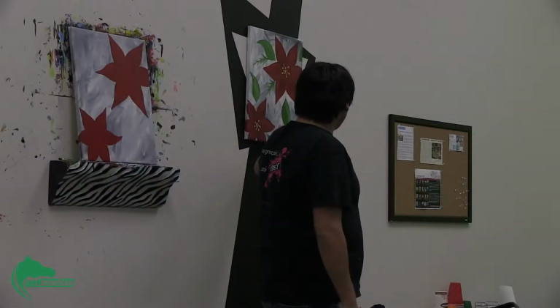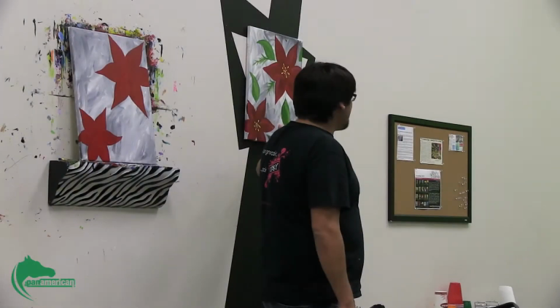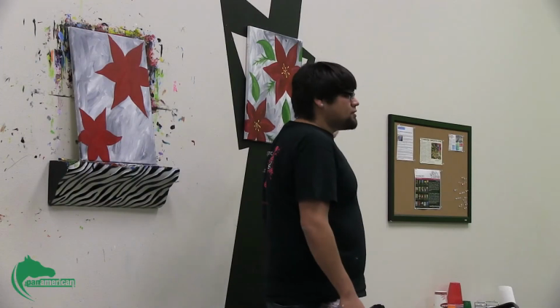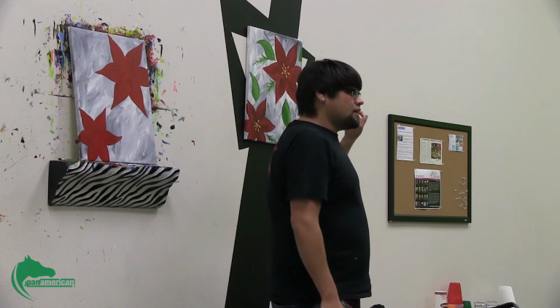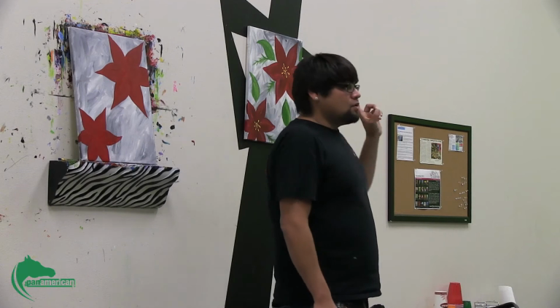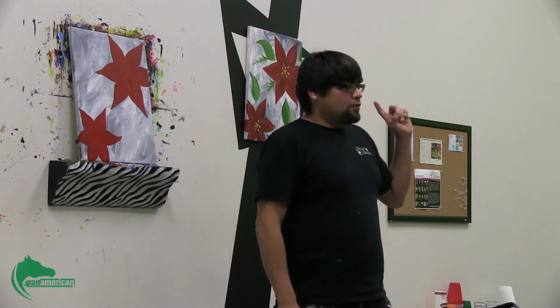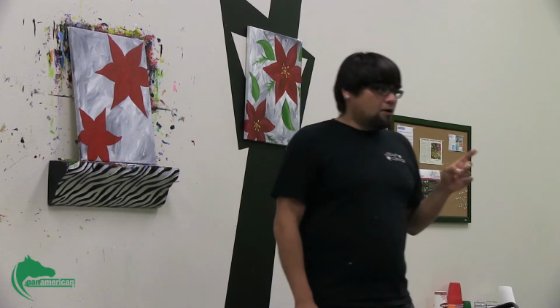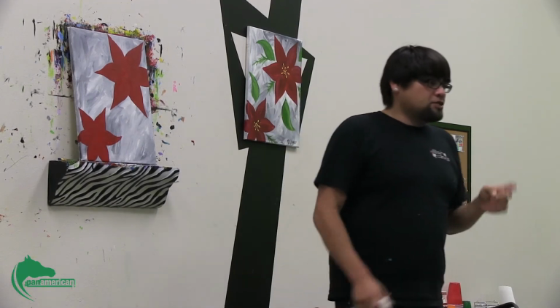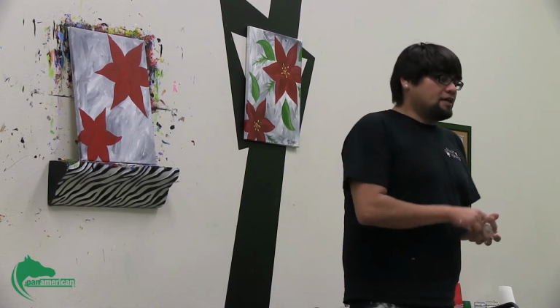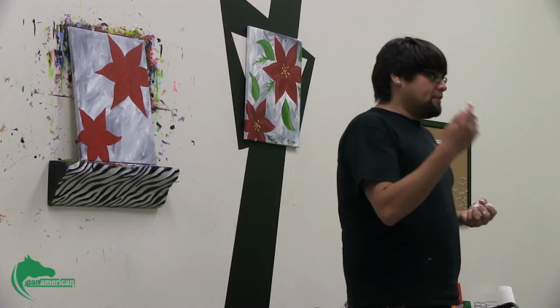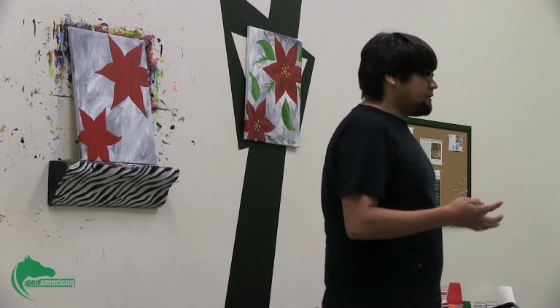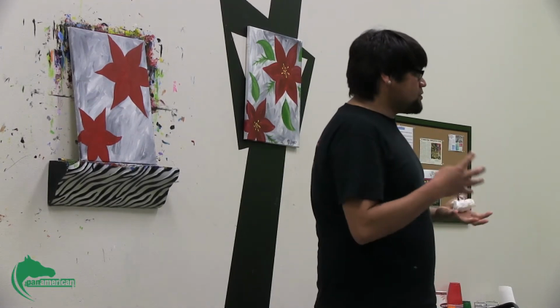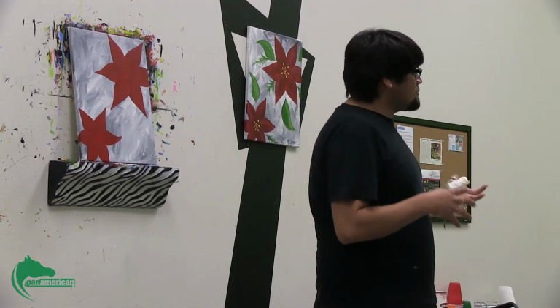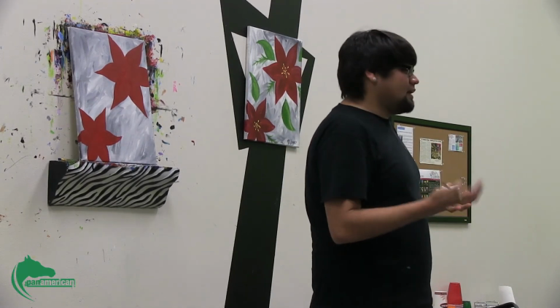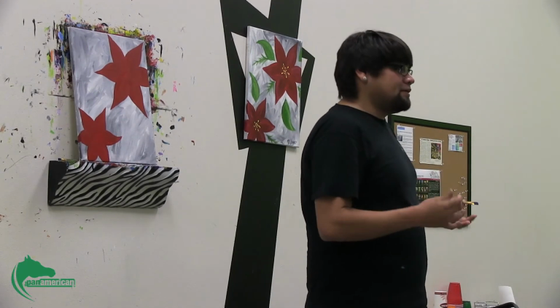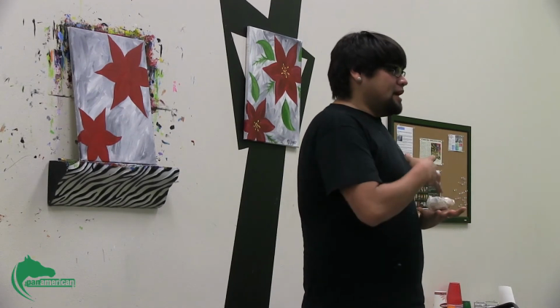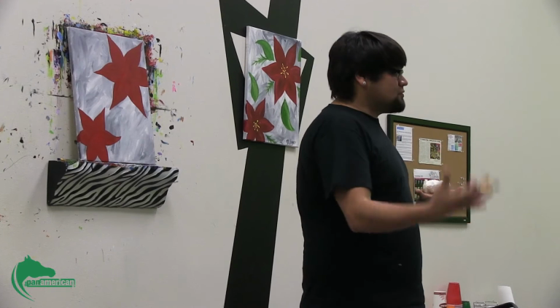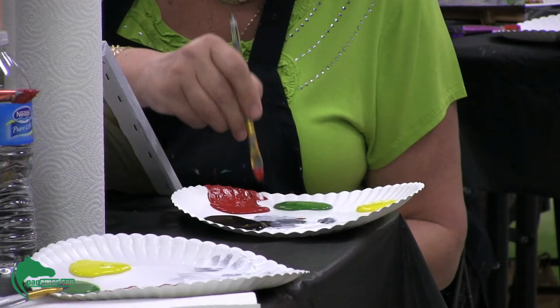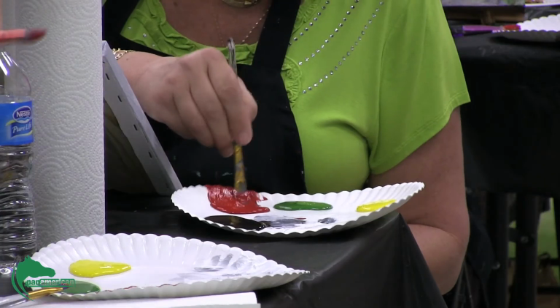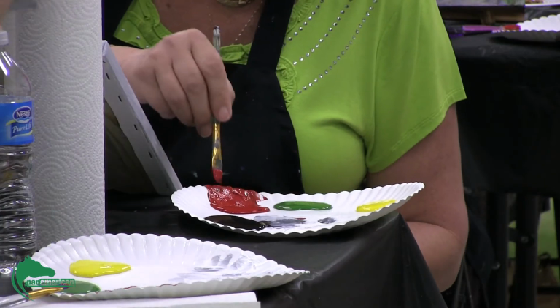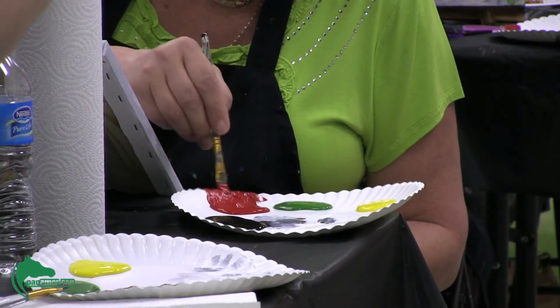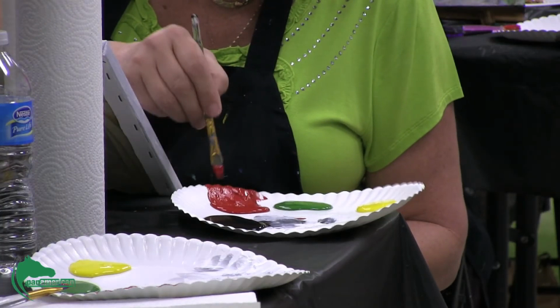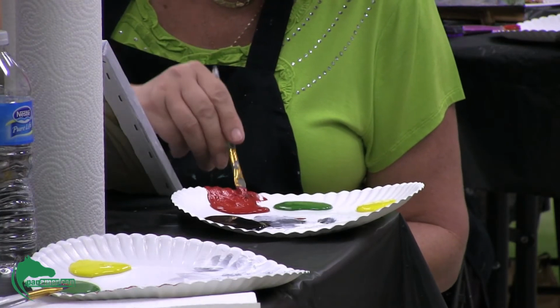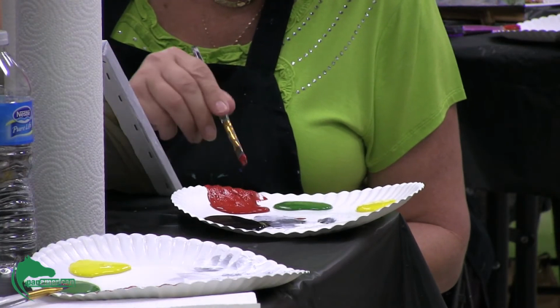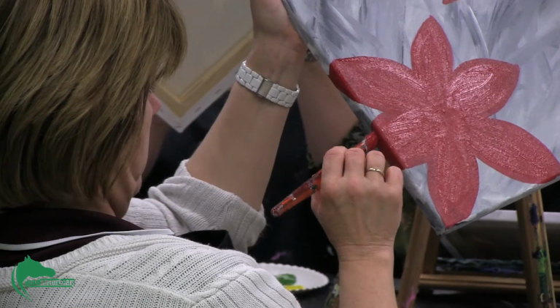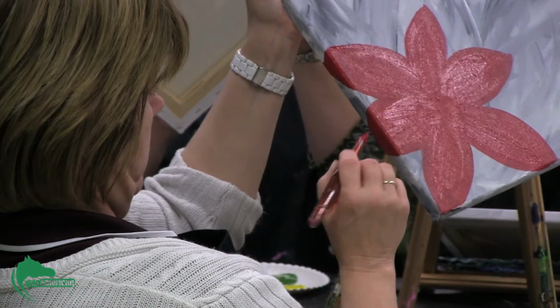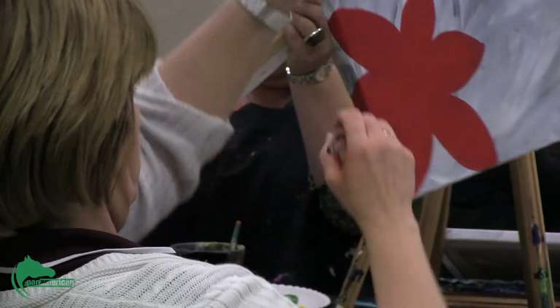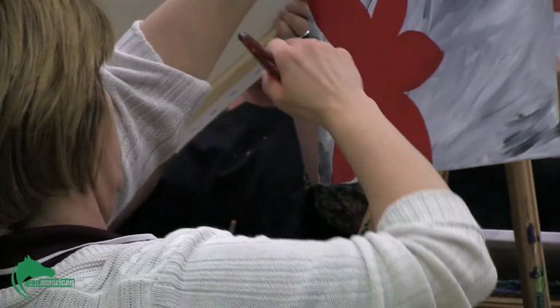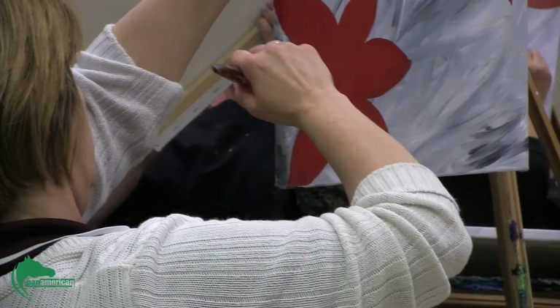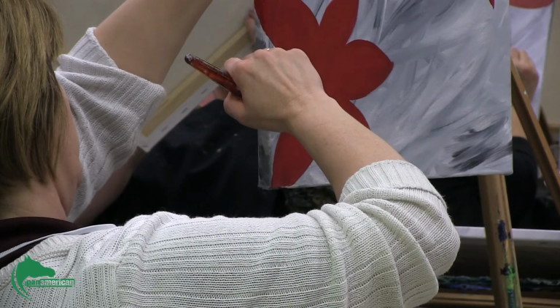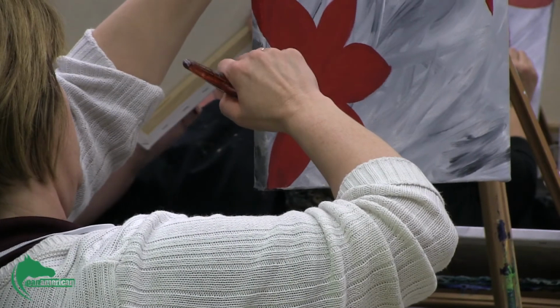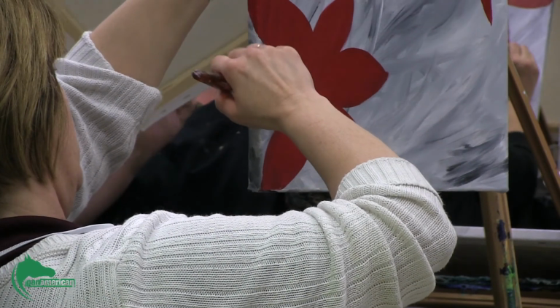I would recommend drawing in with a small brush and filling in with a big one. The big brush holds paint a lot better and transfers over a lot better than the little brush would do. So we're going to draw with a small one and fill in with a big one.